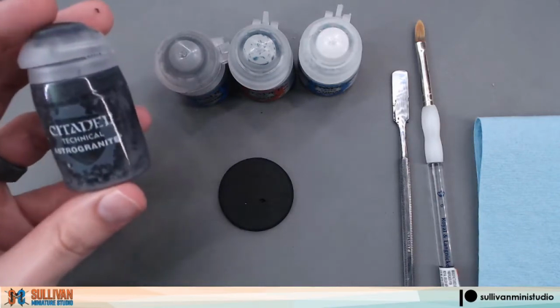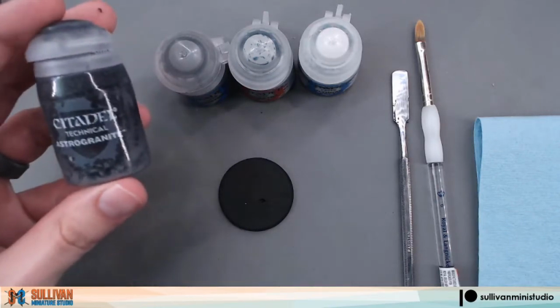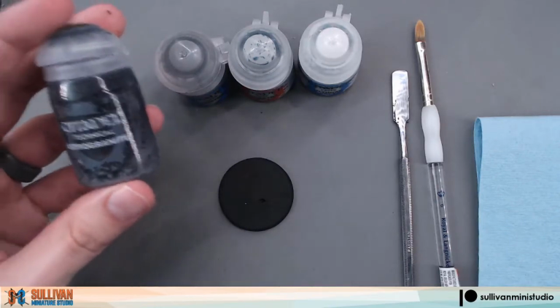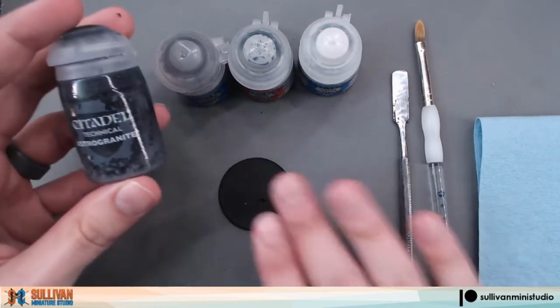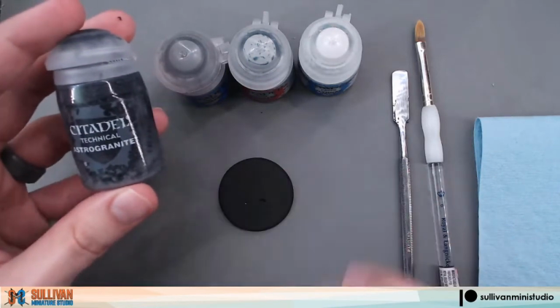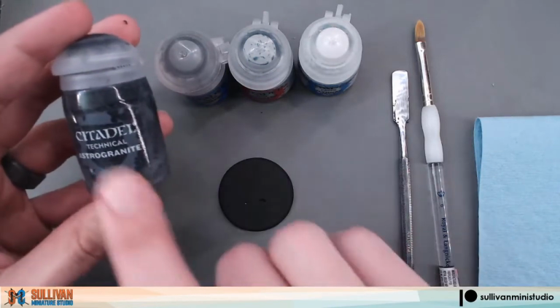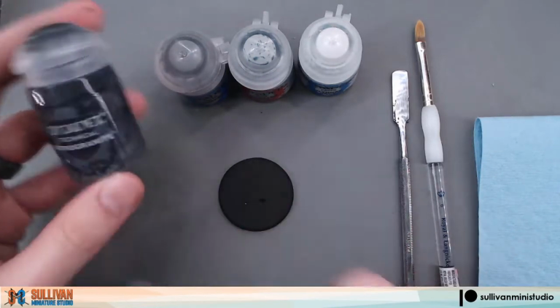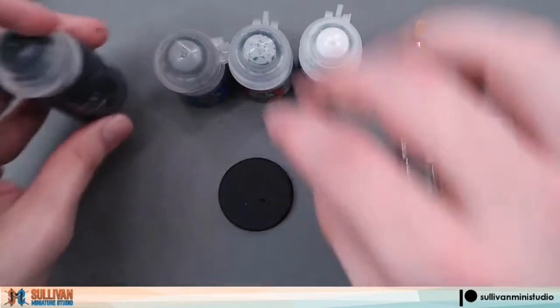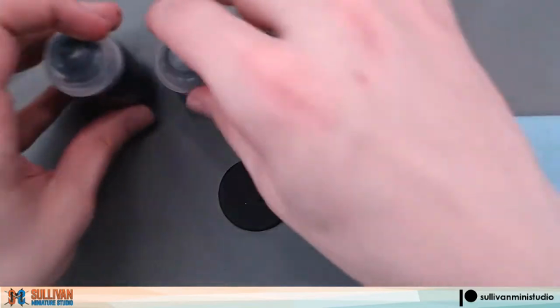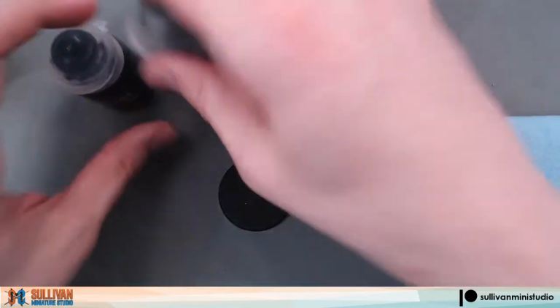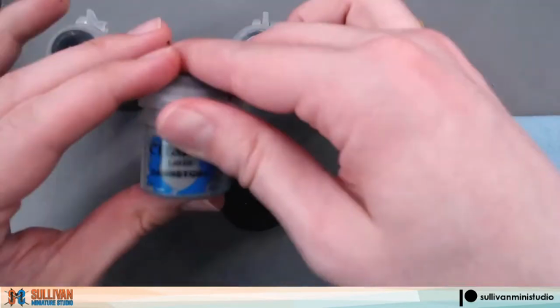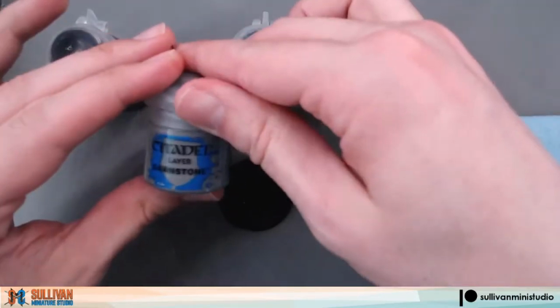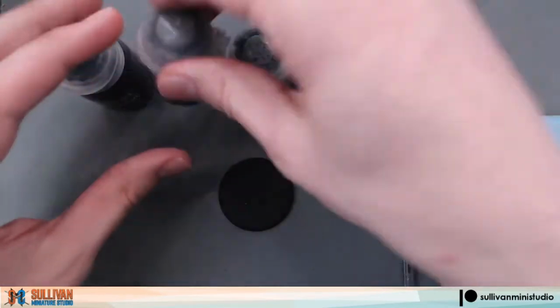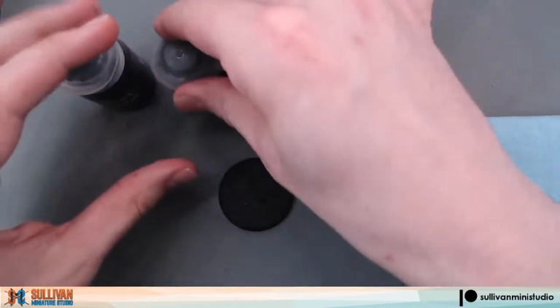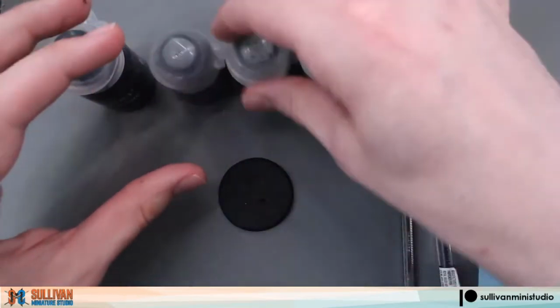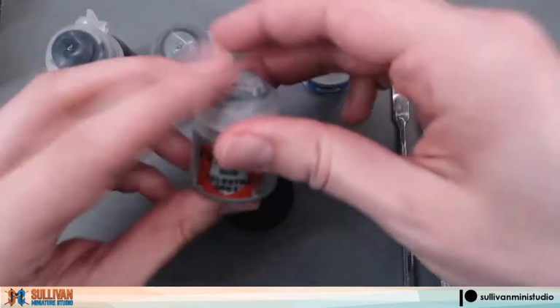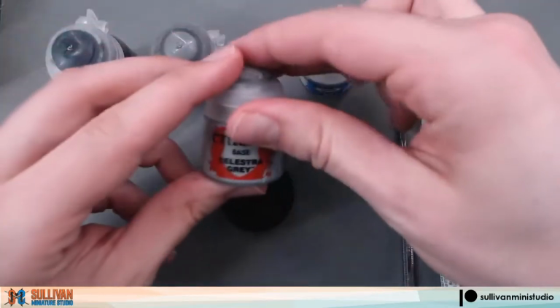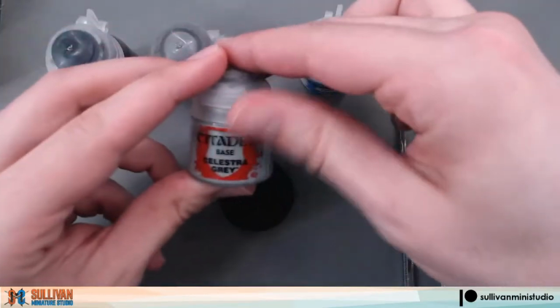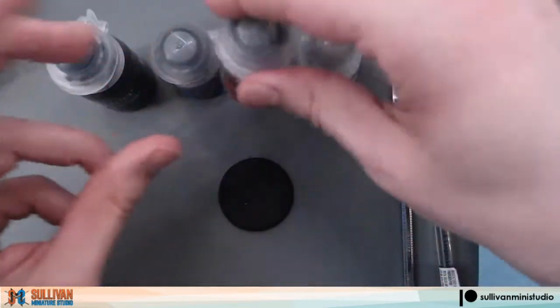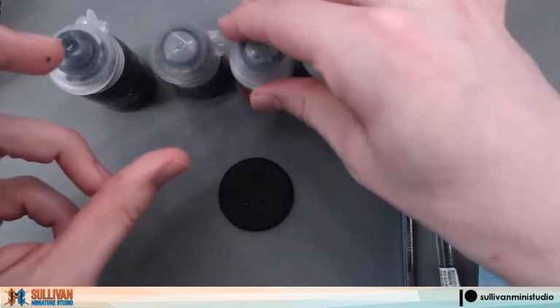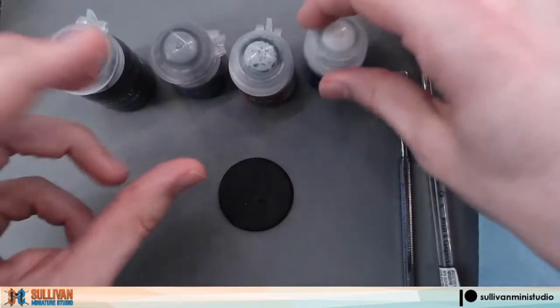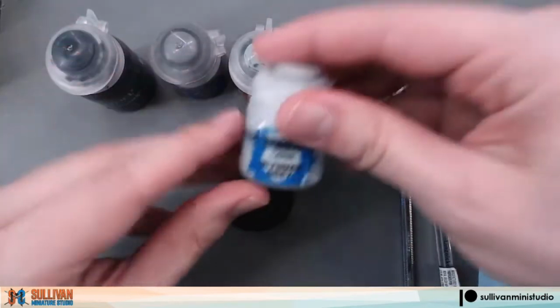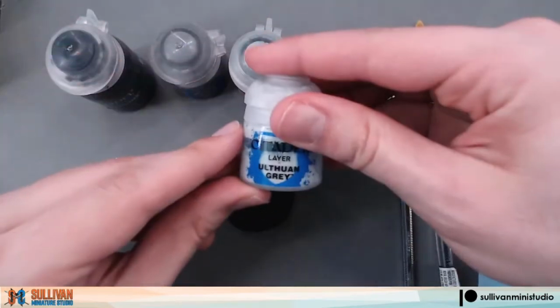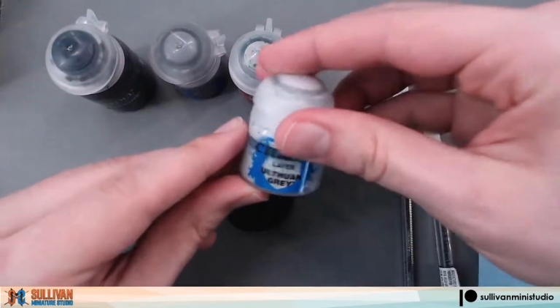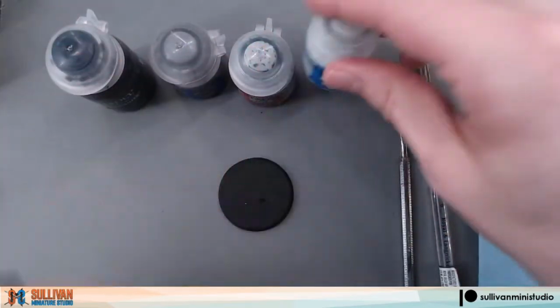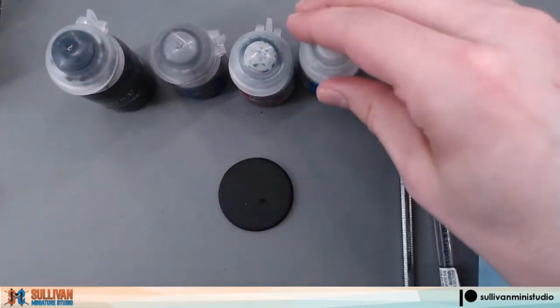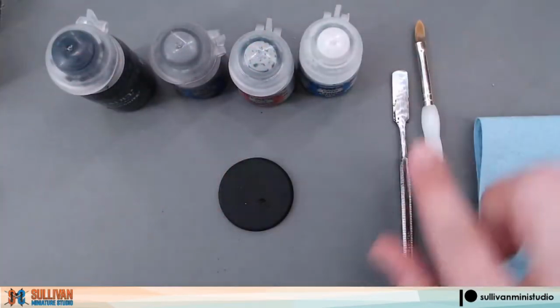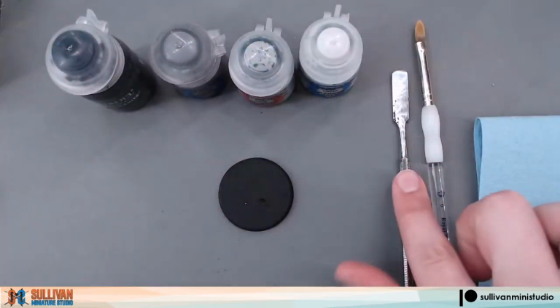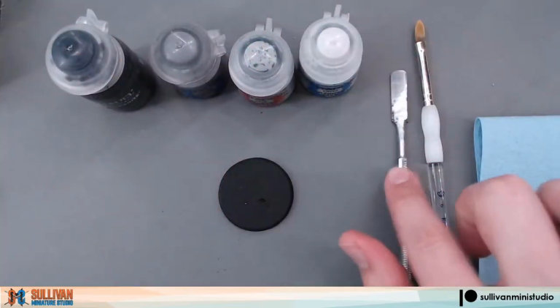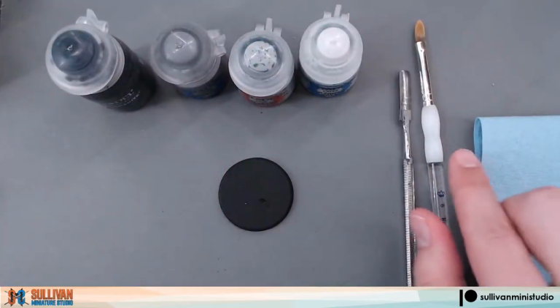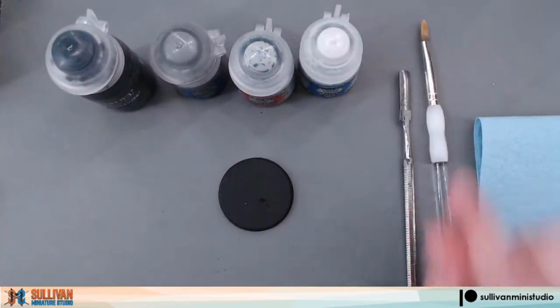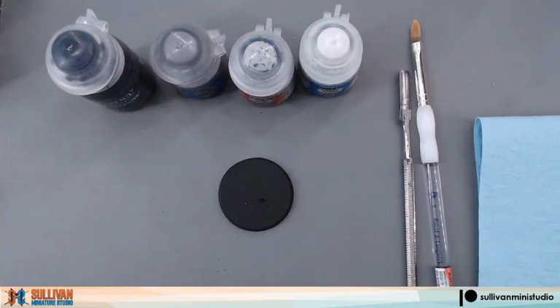What you'll need is your base, Astro Granite, Dawnstone, Celestra Gray, Ulthwin Gray, an application tool, and your dry brush.